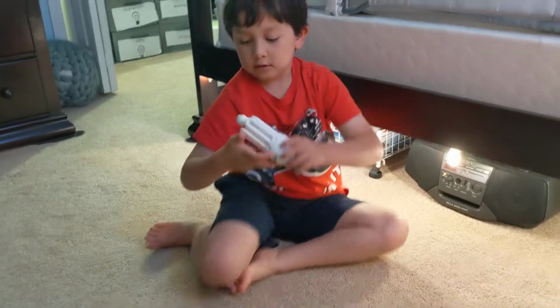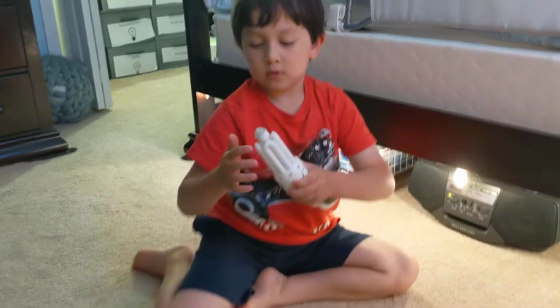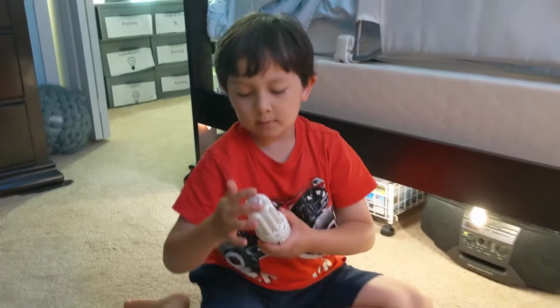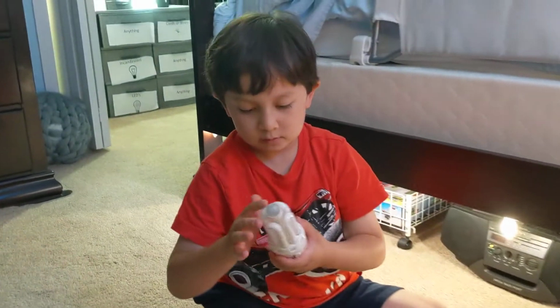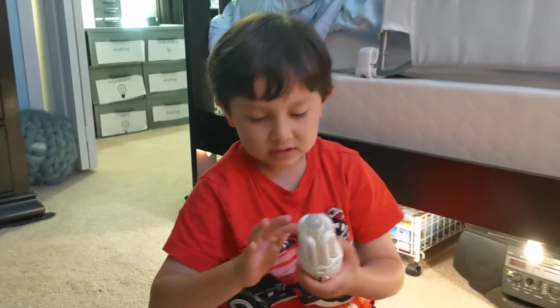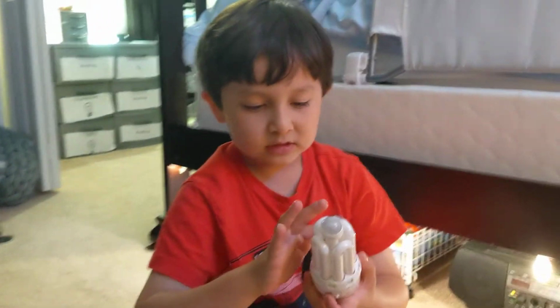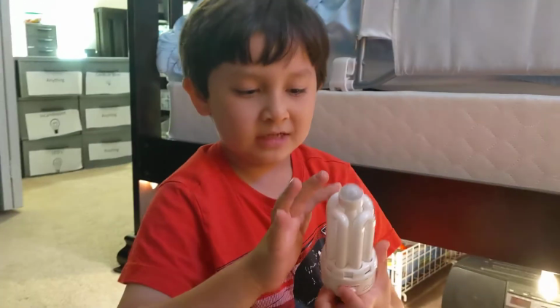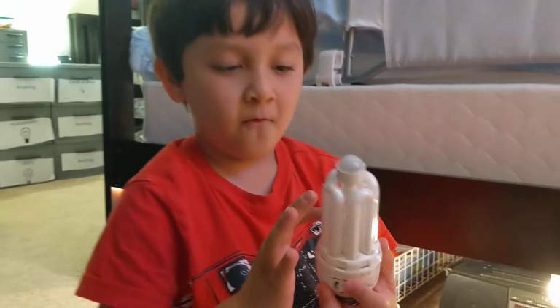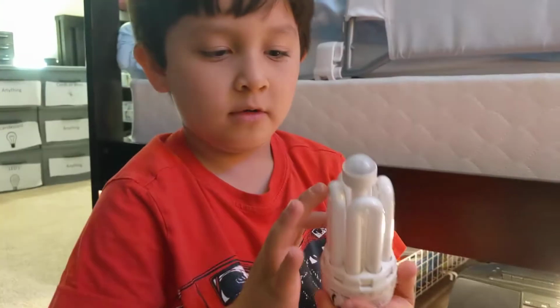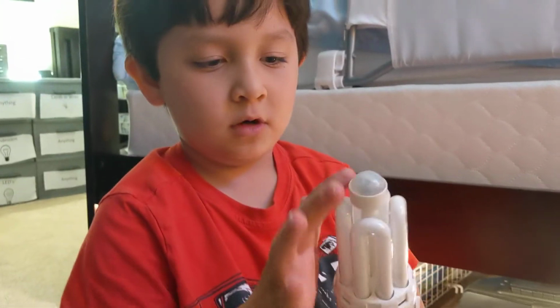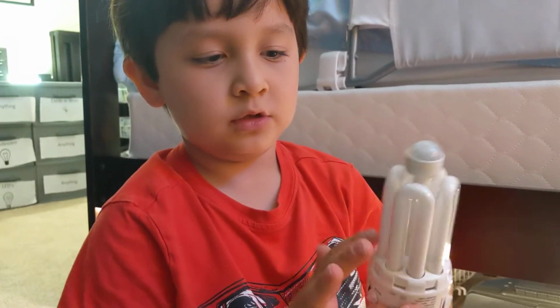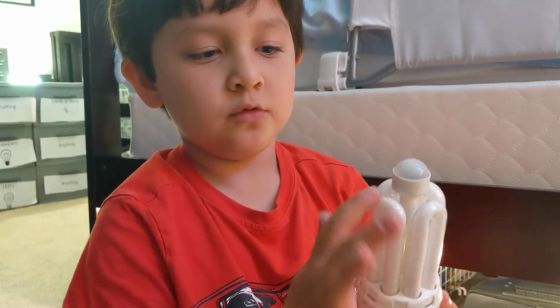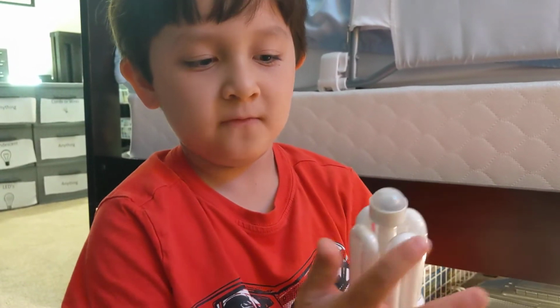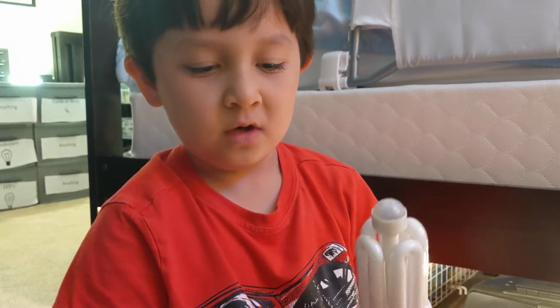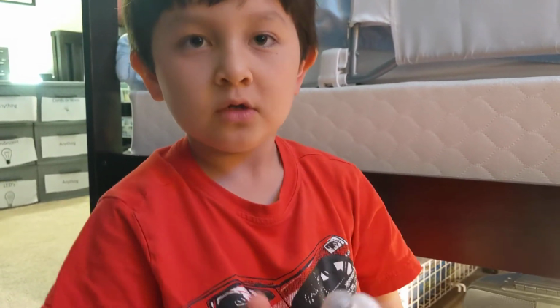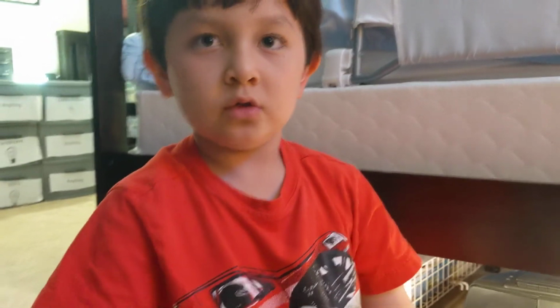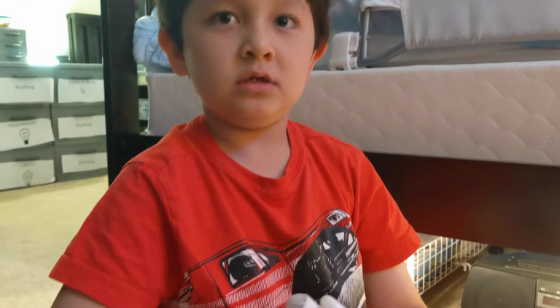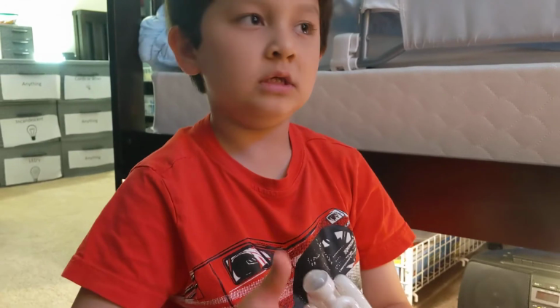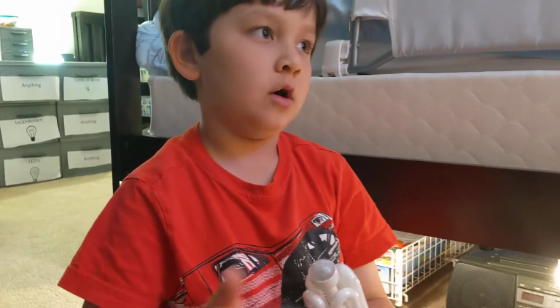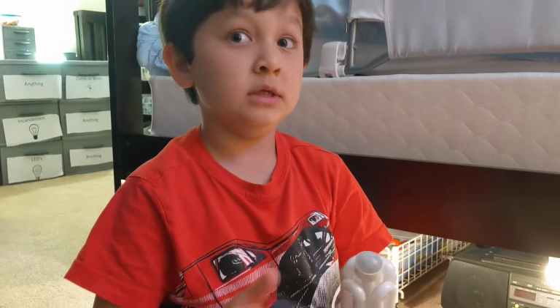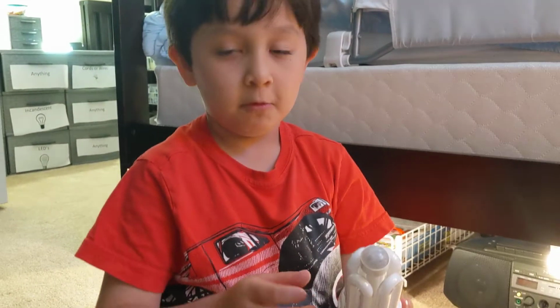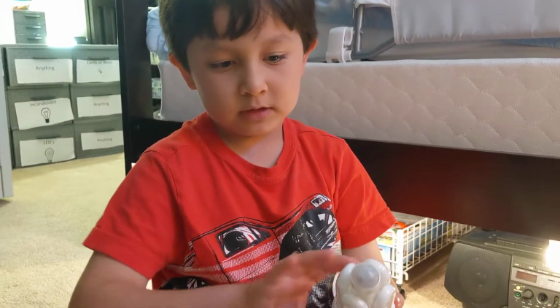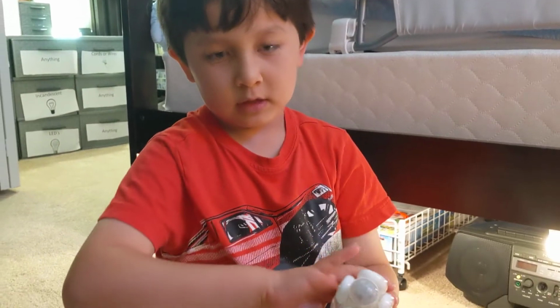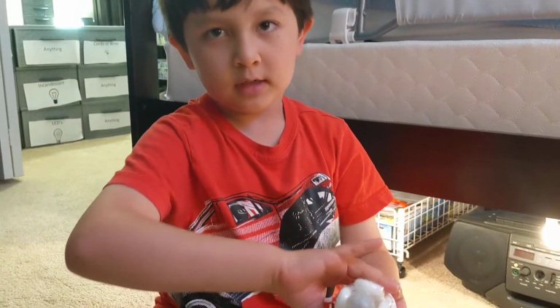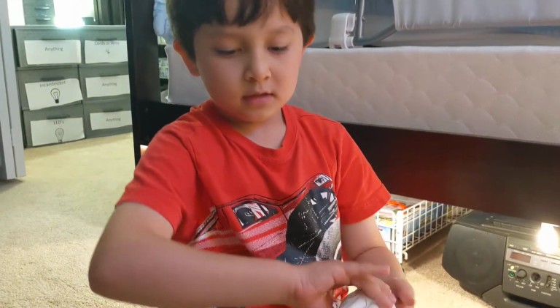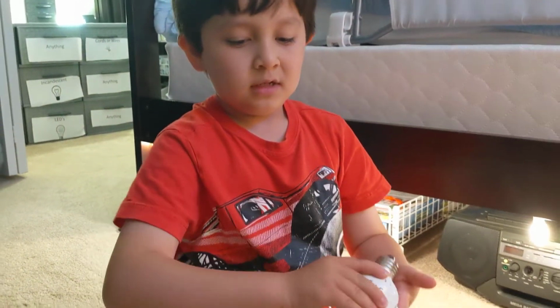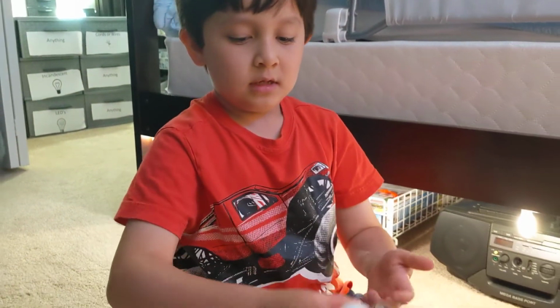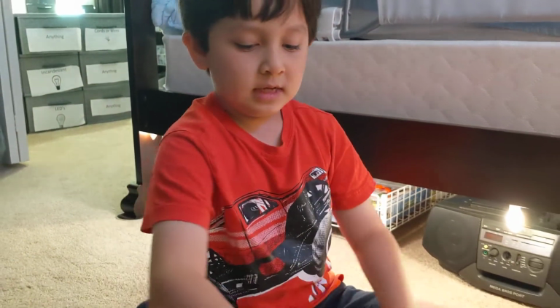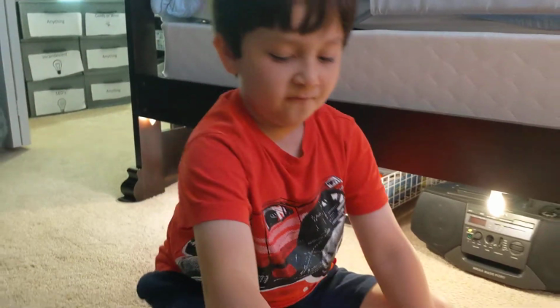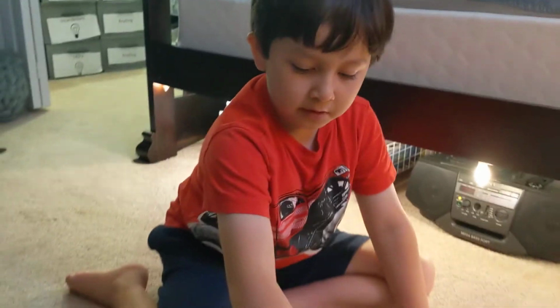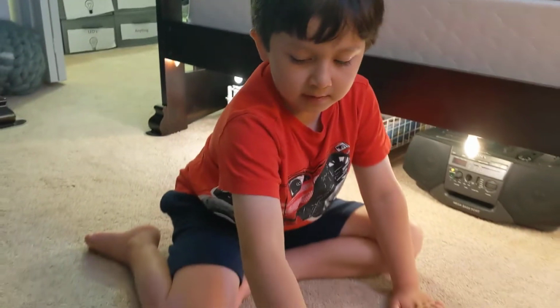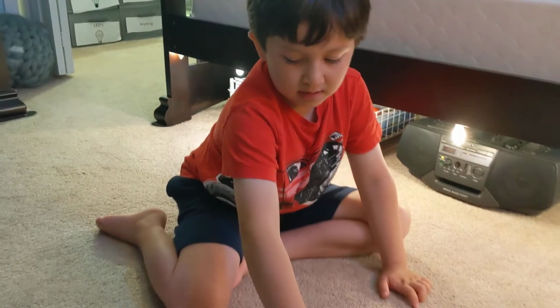Here's one with a motion sensor that has four loops: one, two, three, four. Usually you see those at Home Depot or something. I like that it has four and it's really big.